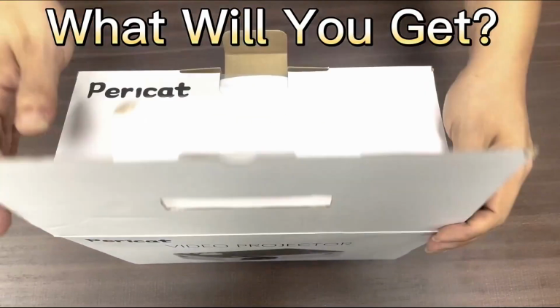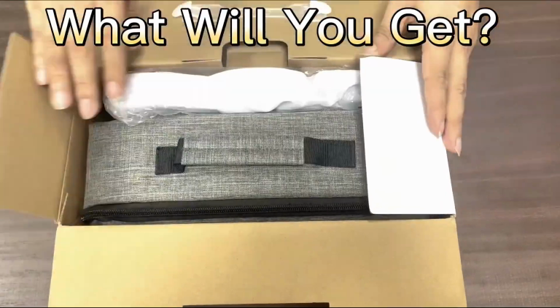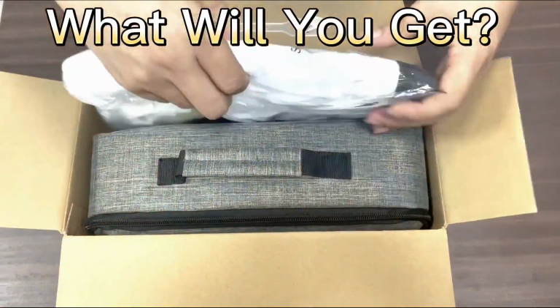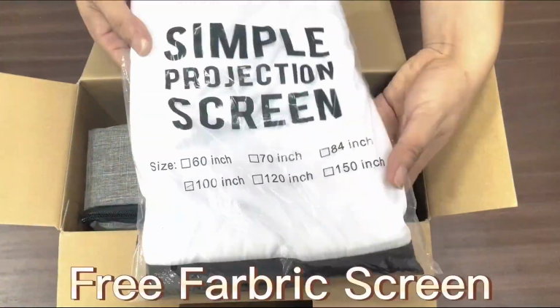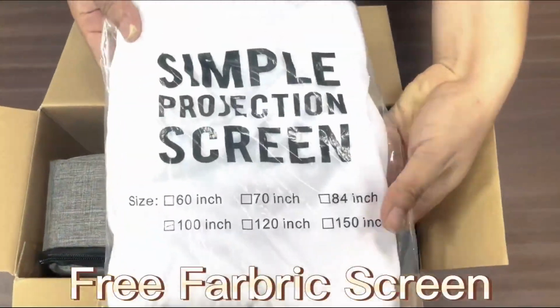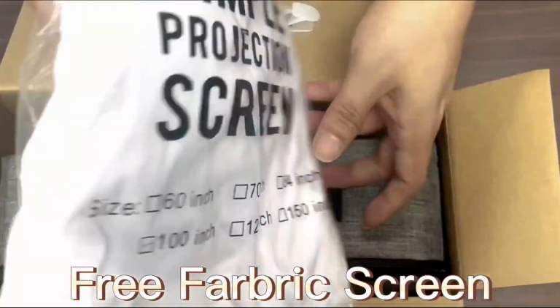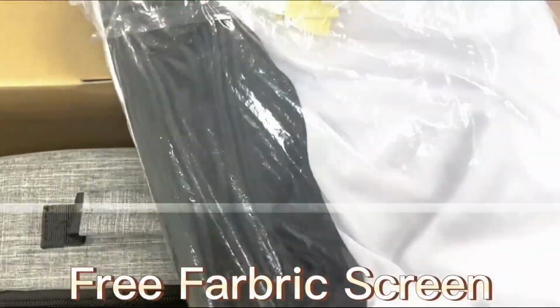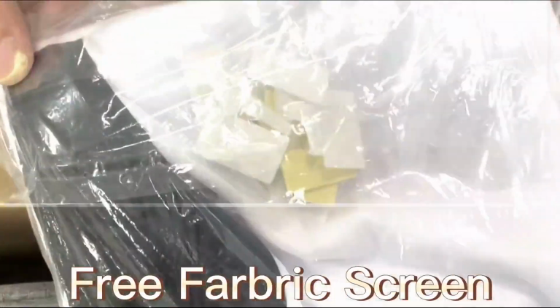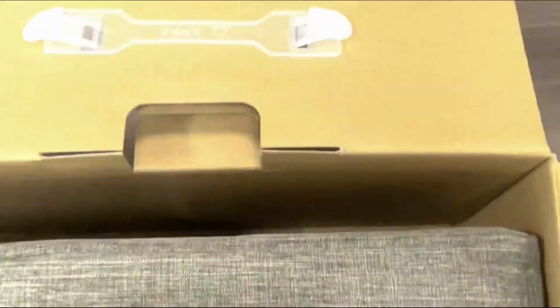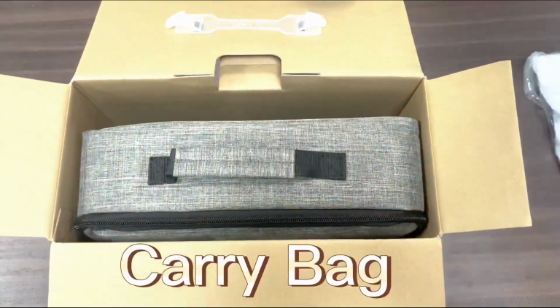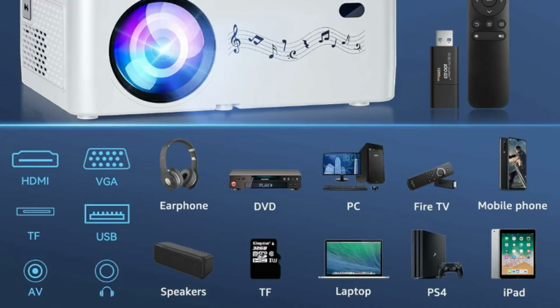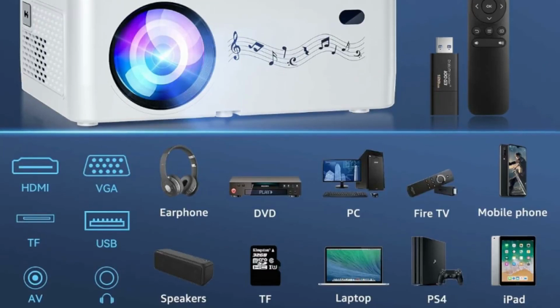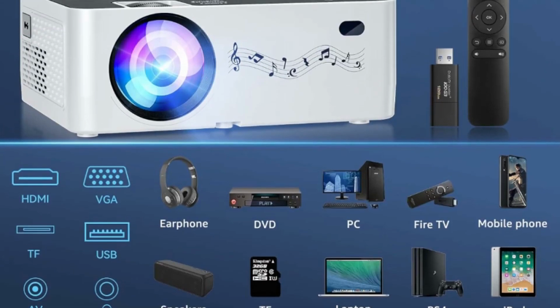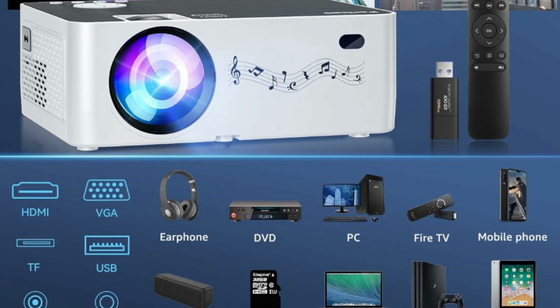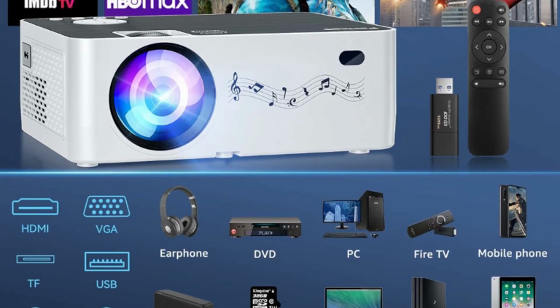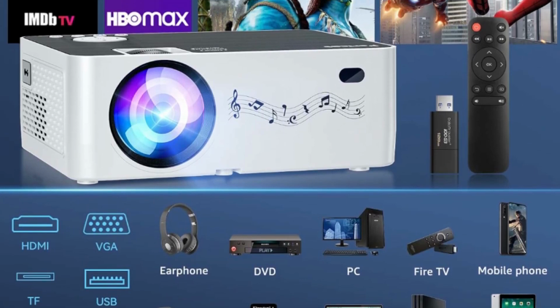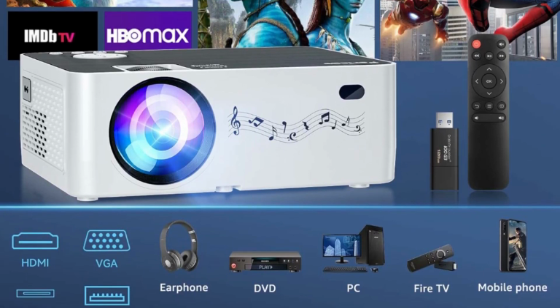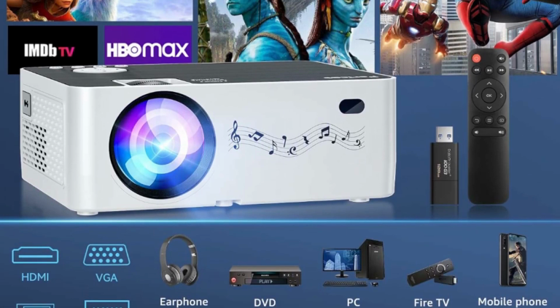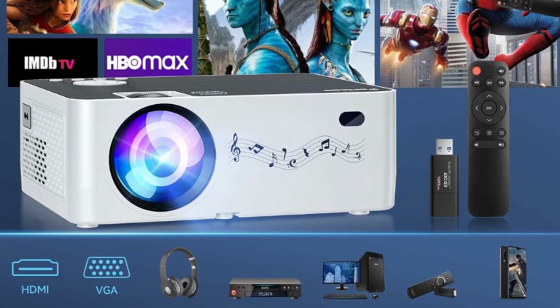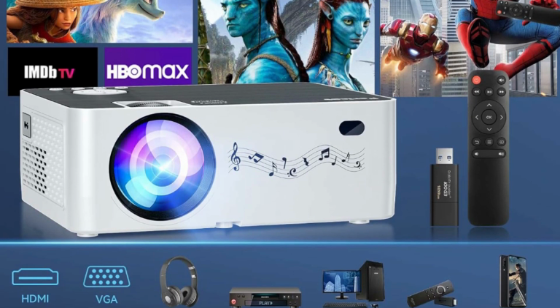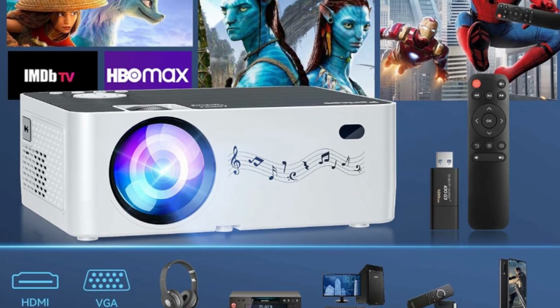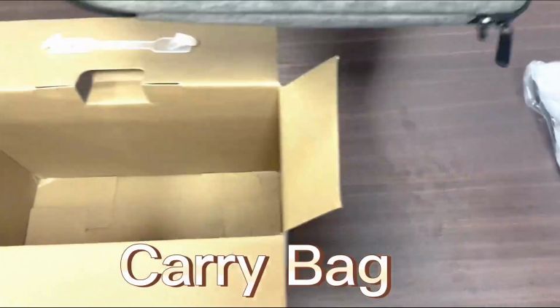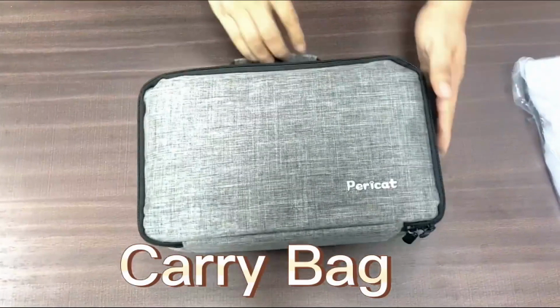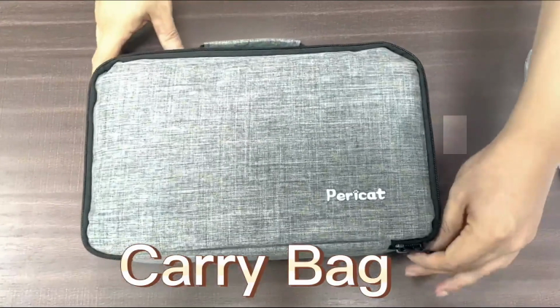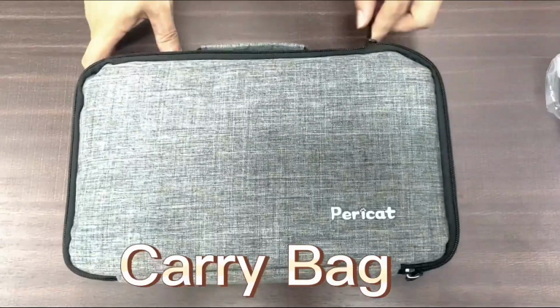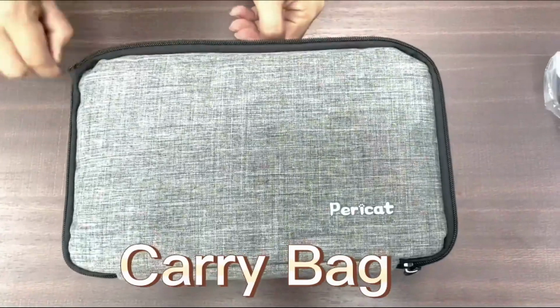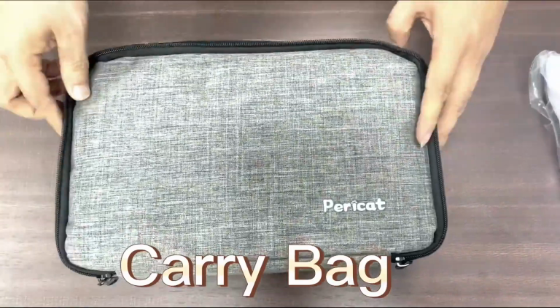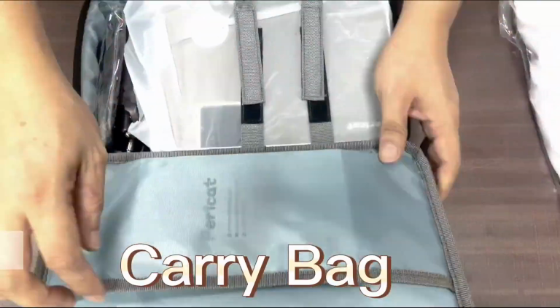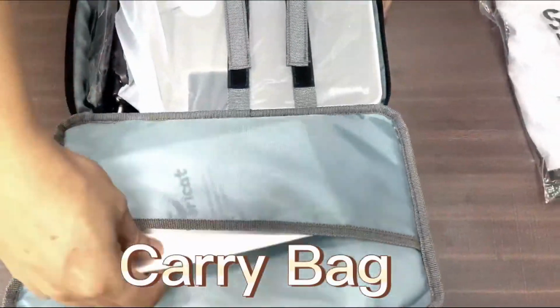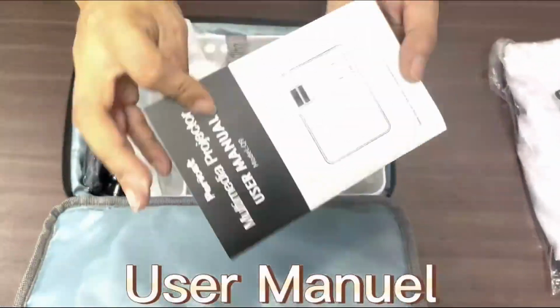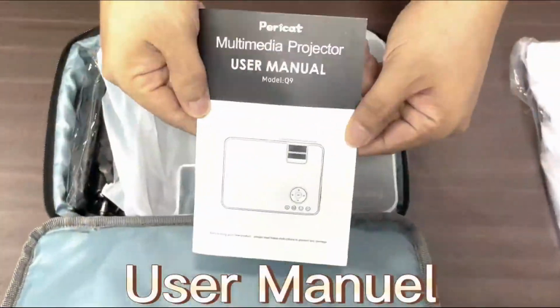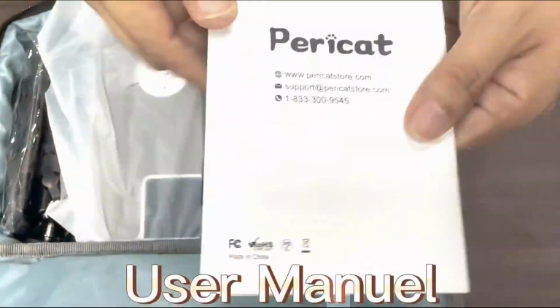Featured with 1920x1080 Full HD resolution and 4K support technology, the Paracut Q9 video projector restores the true color of the picture without downscaling or compression, providing clear and high-definition images to reduce eye irritation.